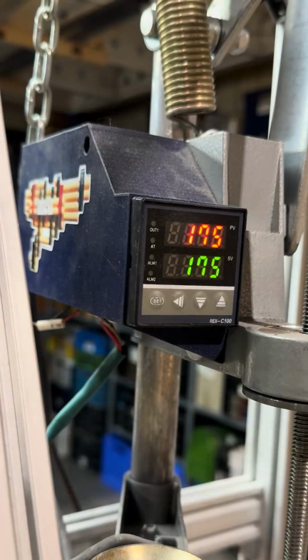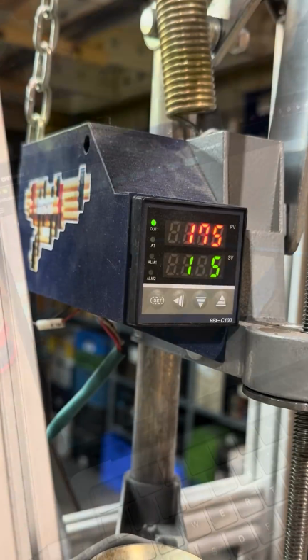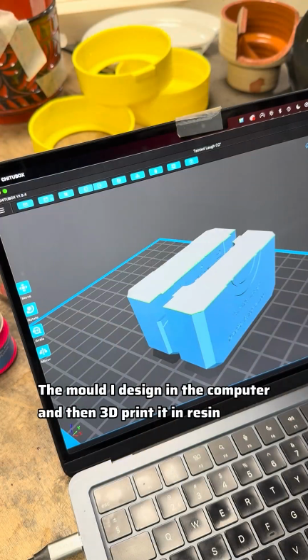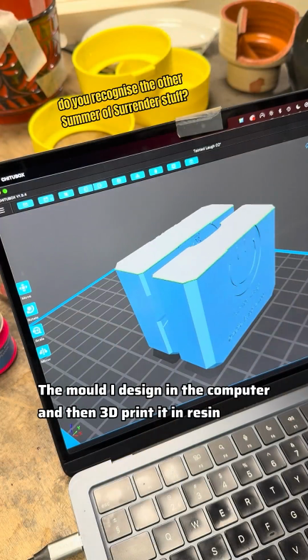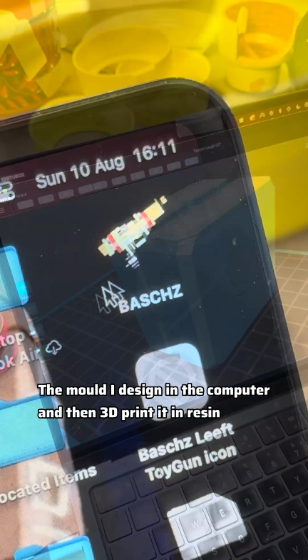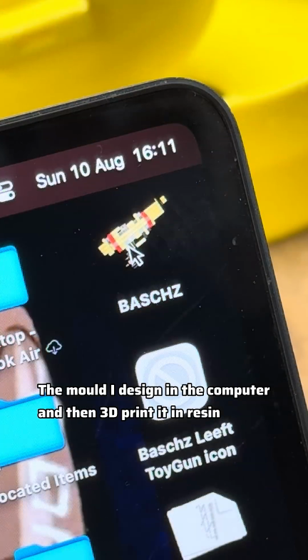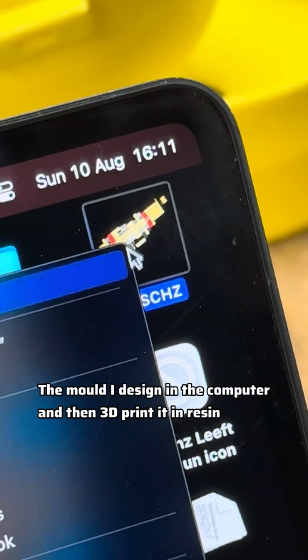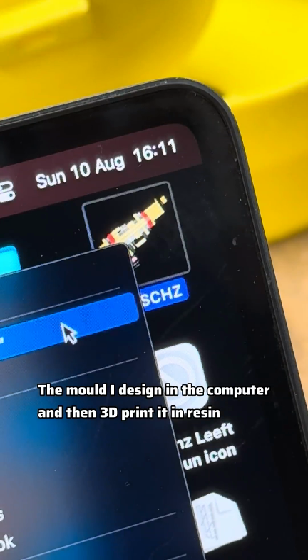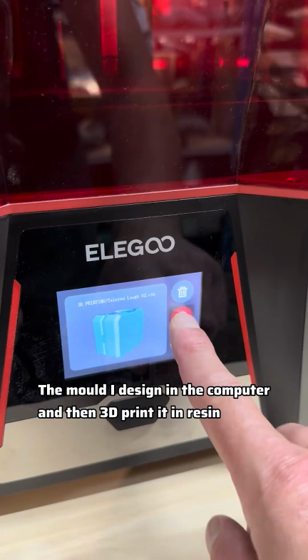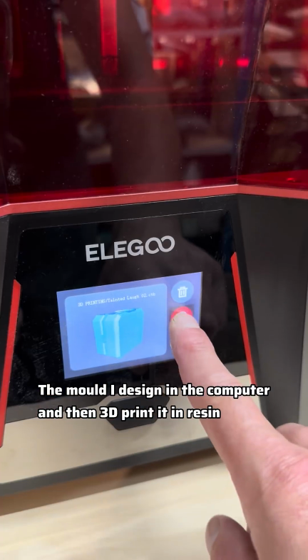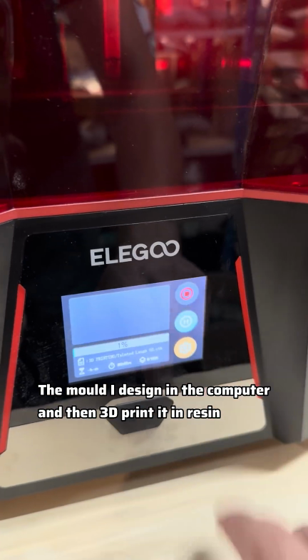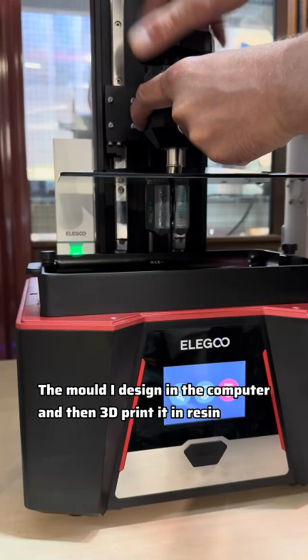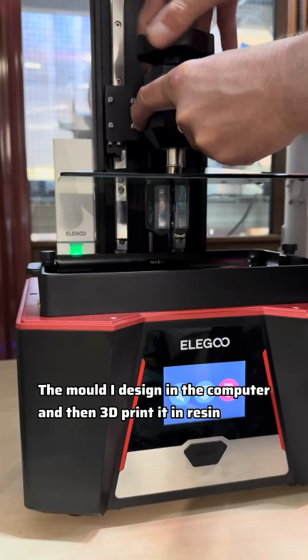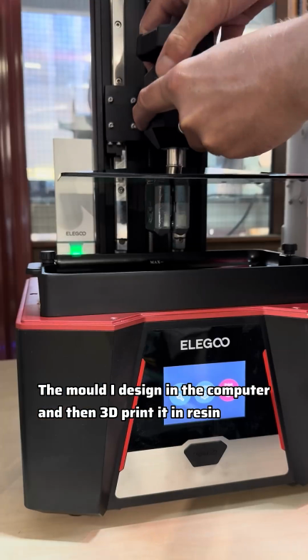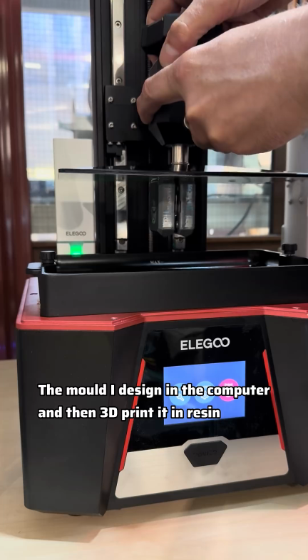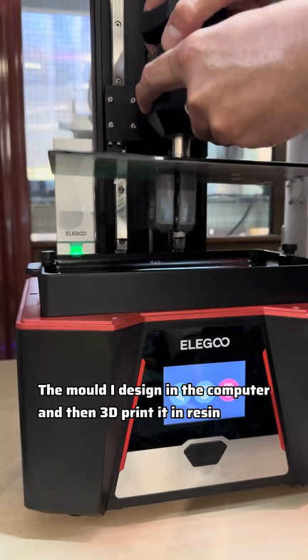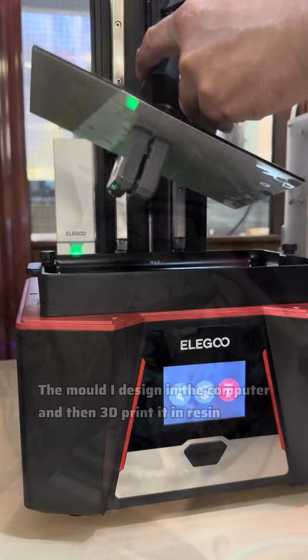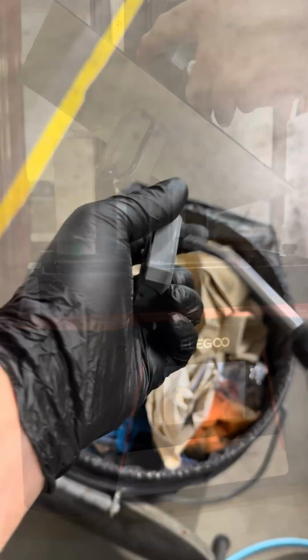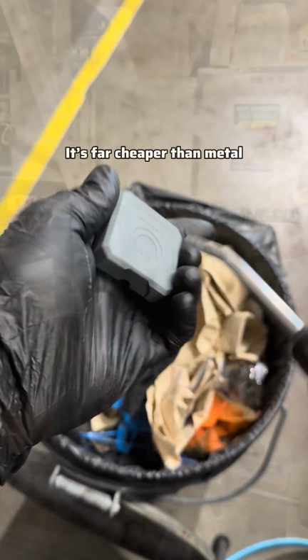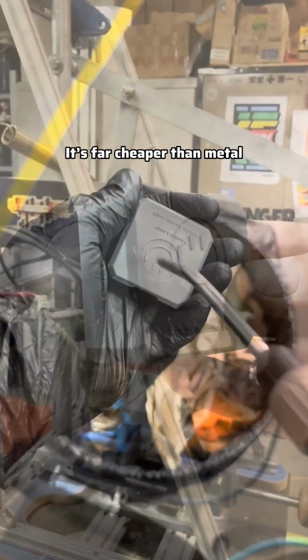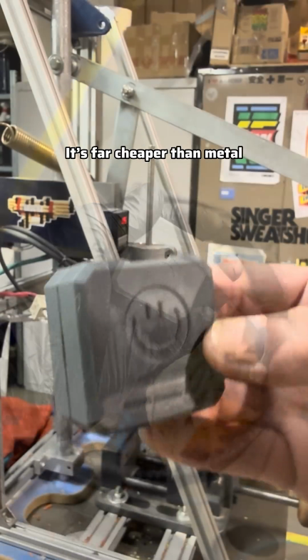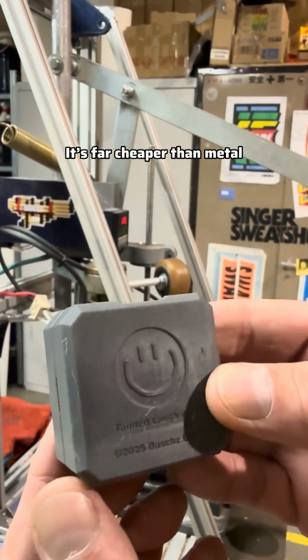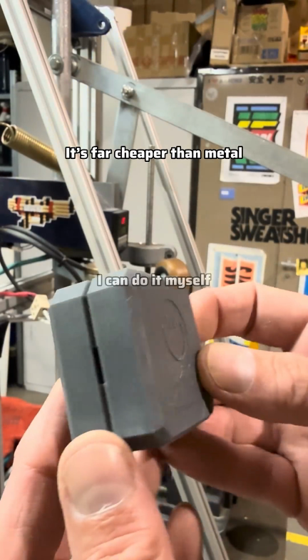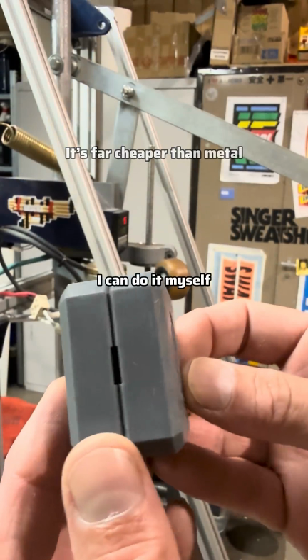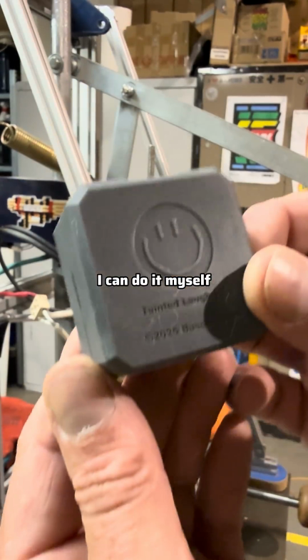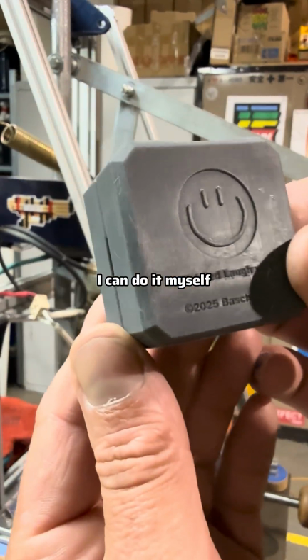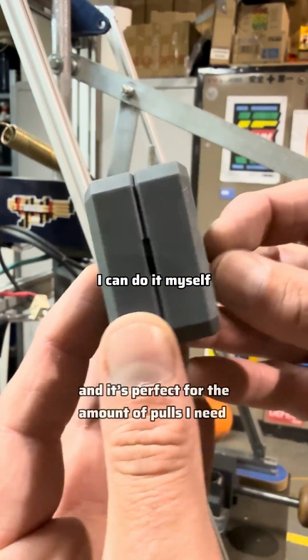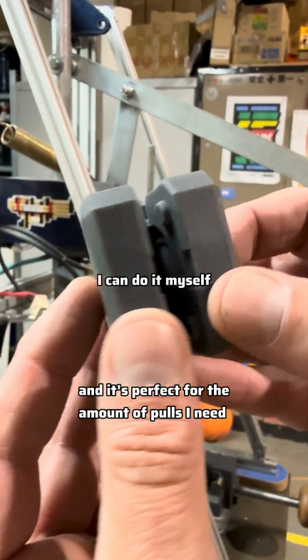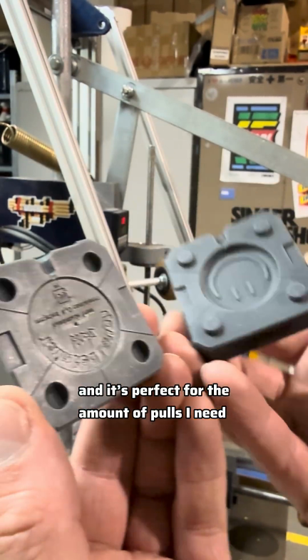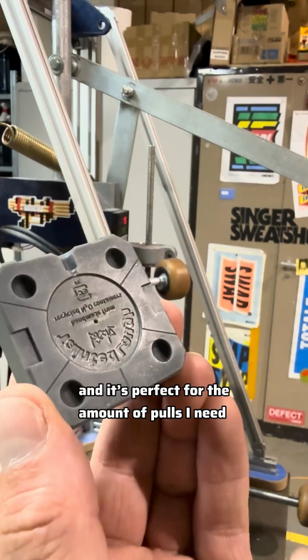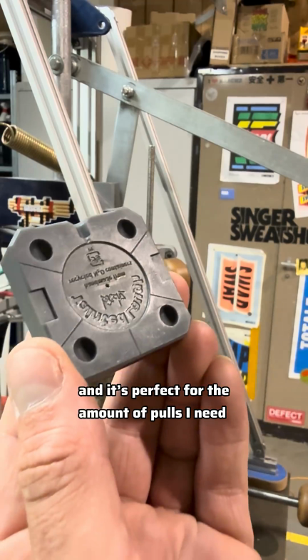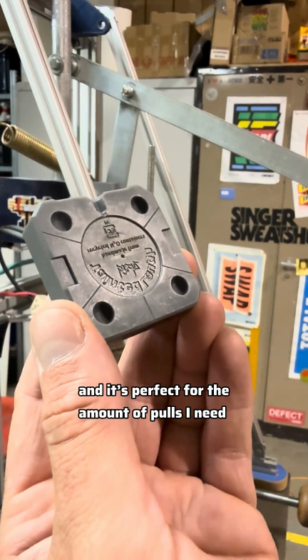The mold I designed in the computer and then 3D printed in resin. It's far cheaper than metal, I can do it myself, and it's perfect for the amount of tools I need.